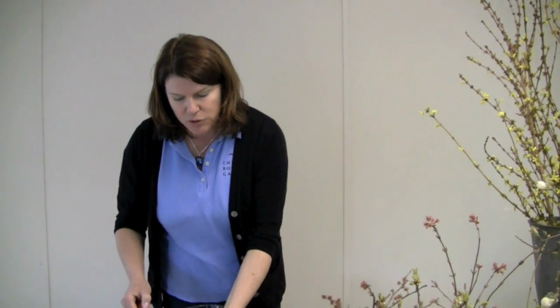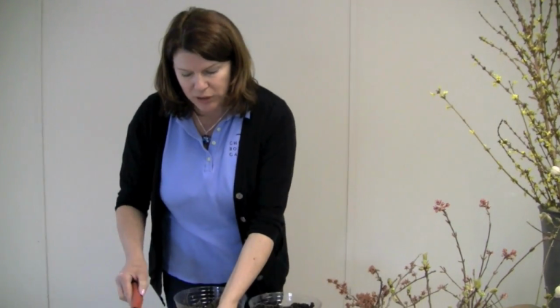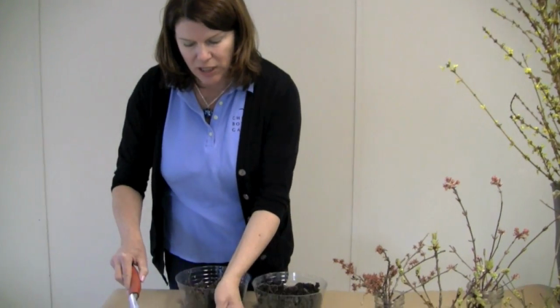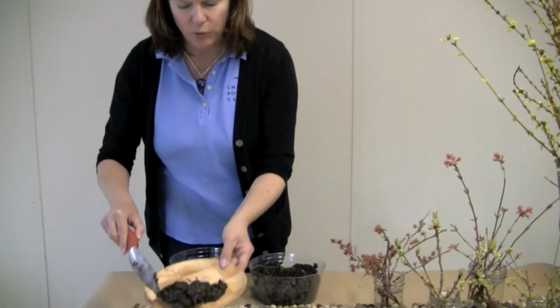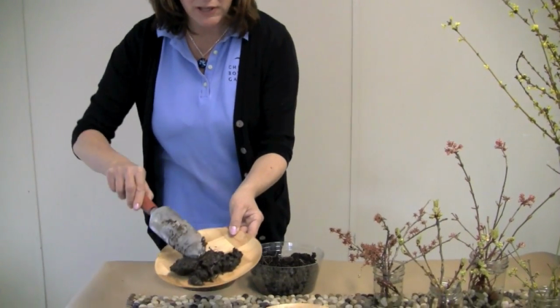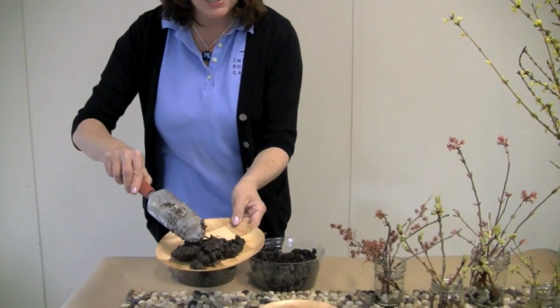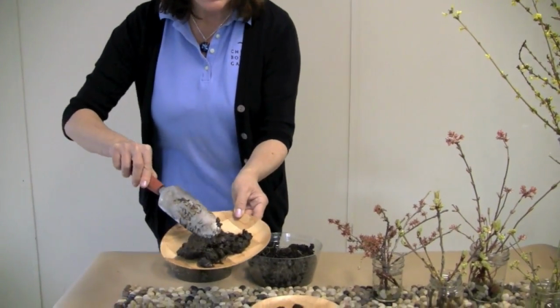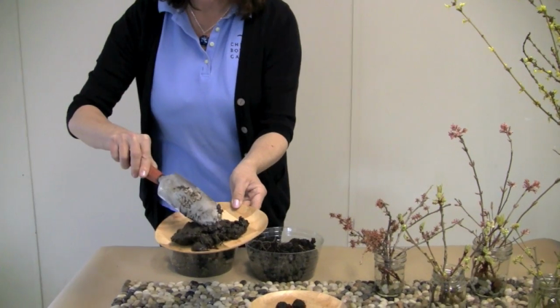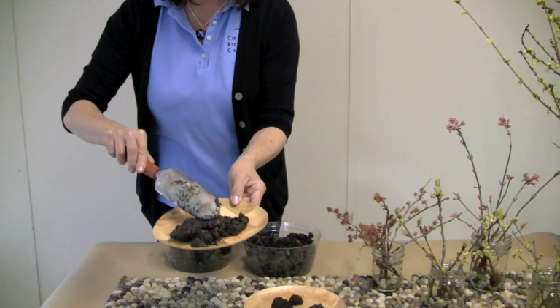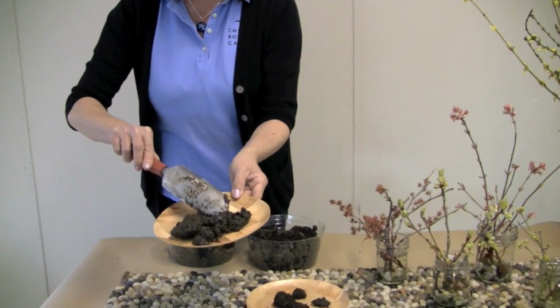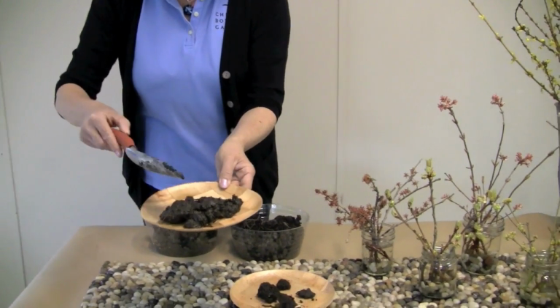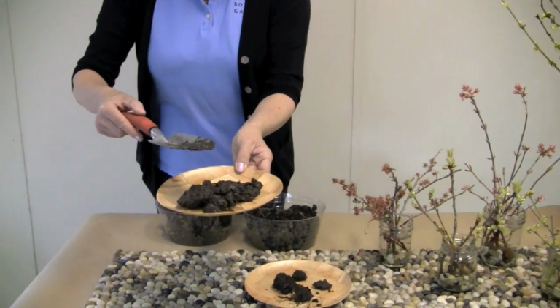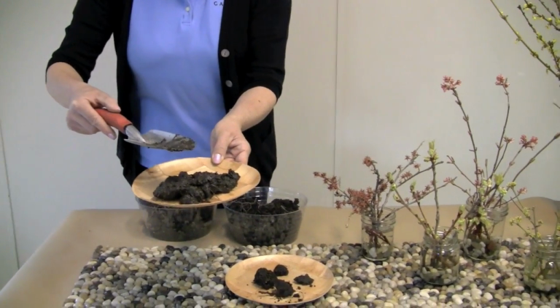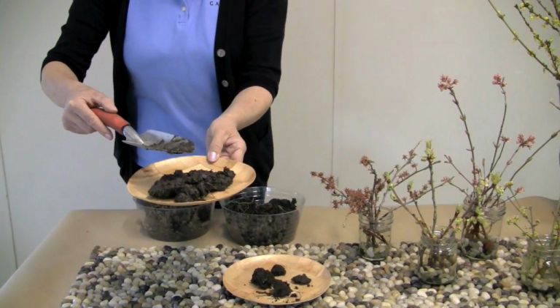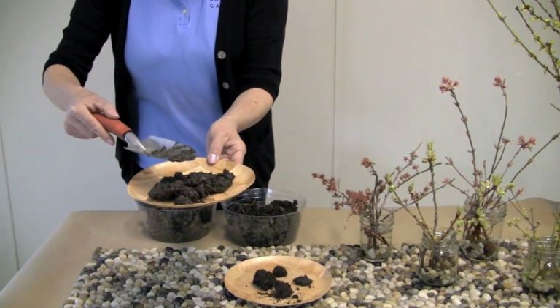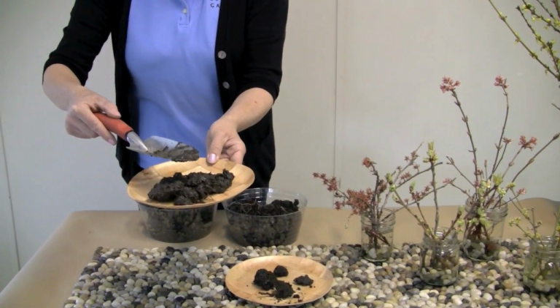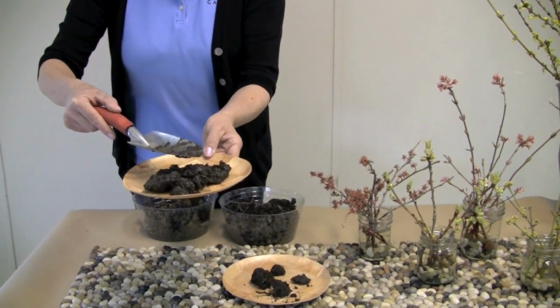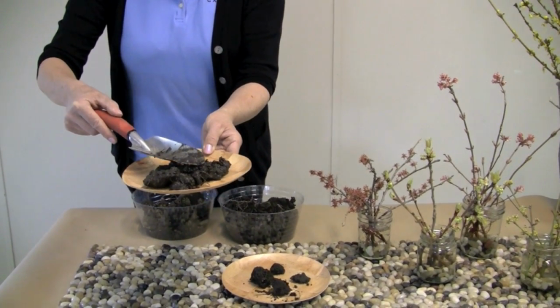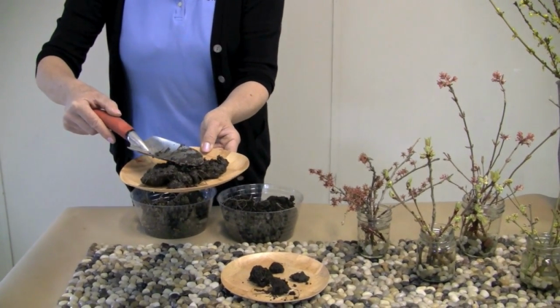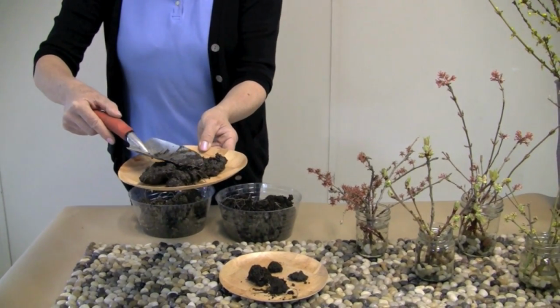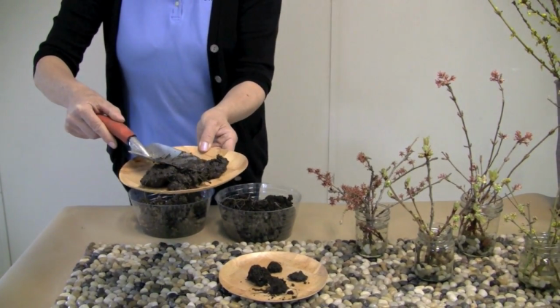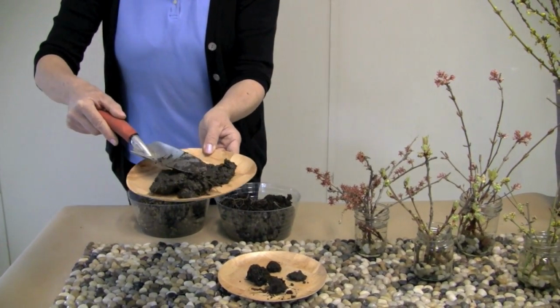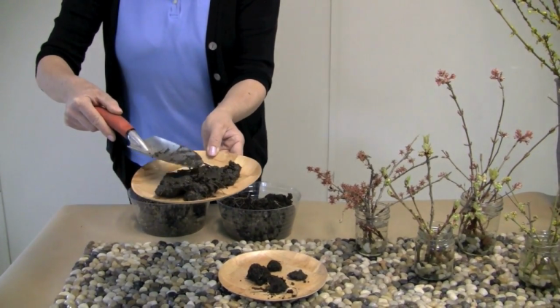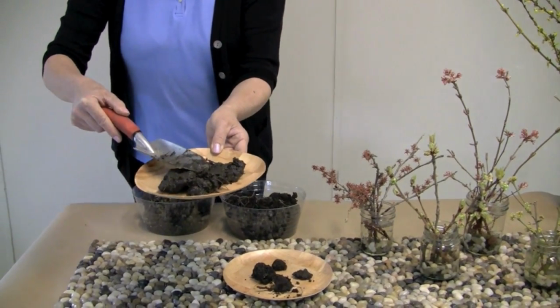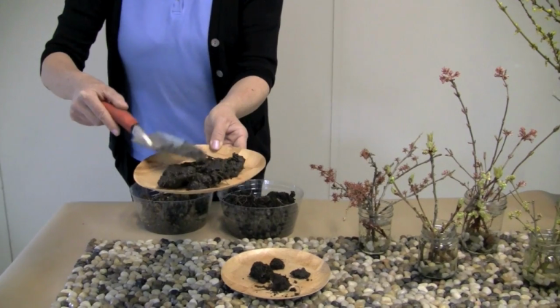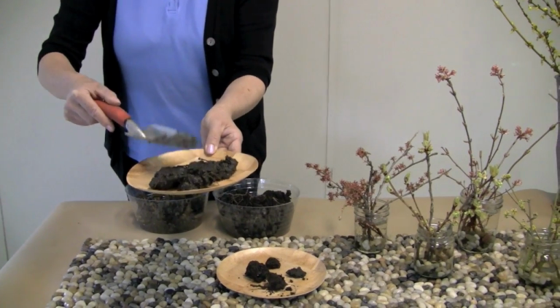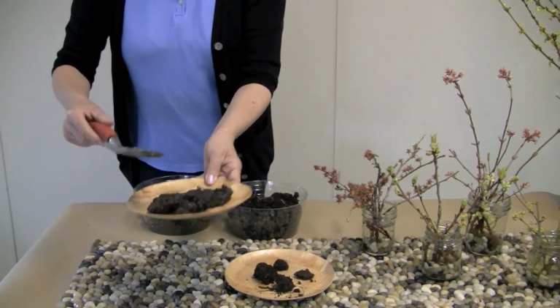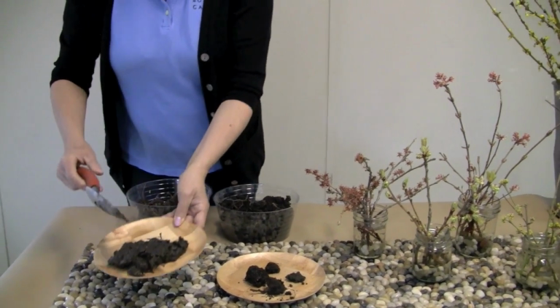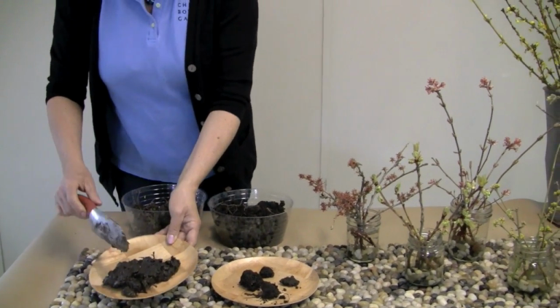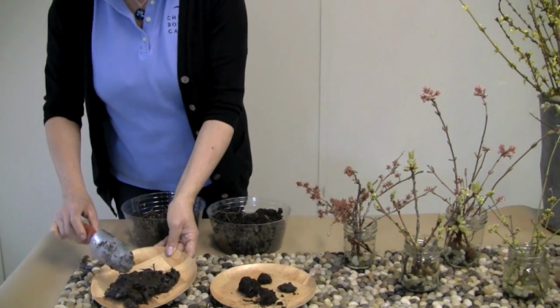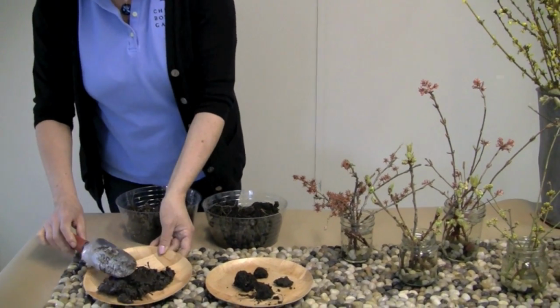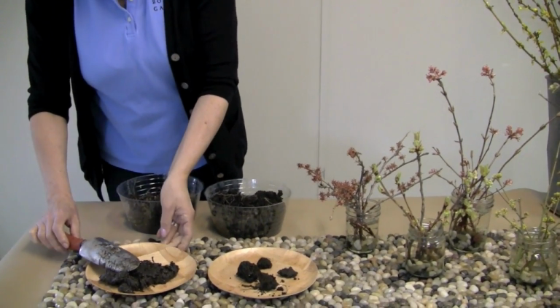So looking at a soil like this — obviously waterlogged — if you were to work this, you would really press and destroy the structure of the soil, which is important for the roots.